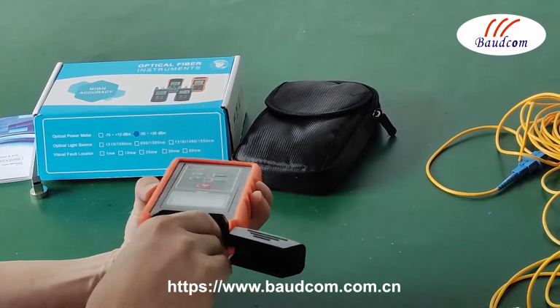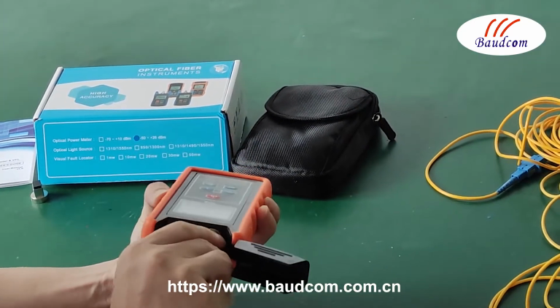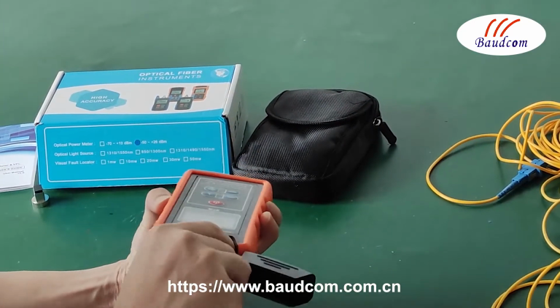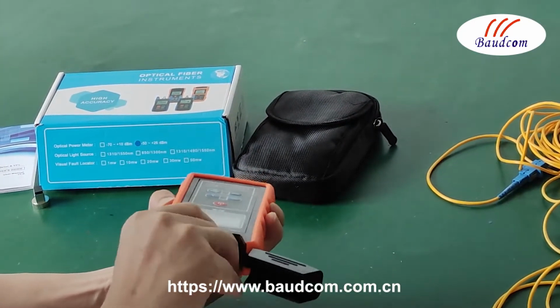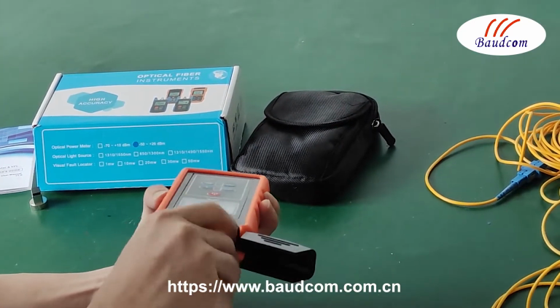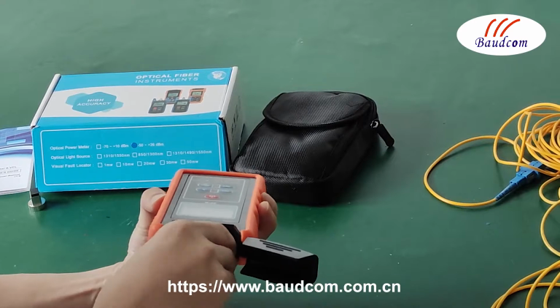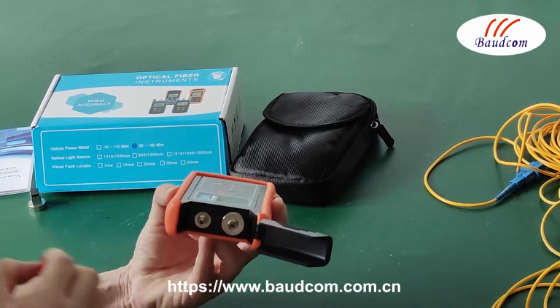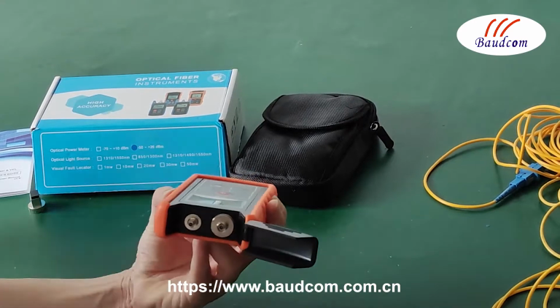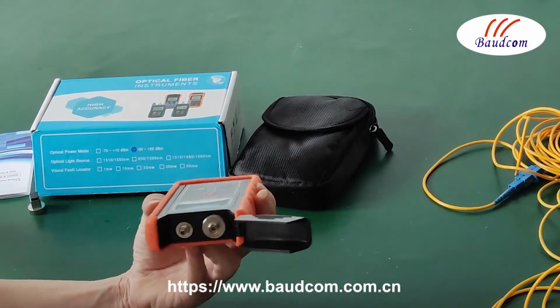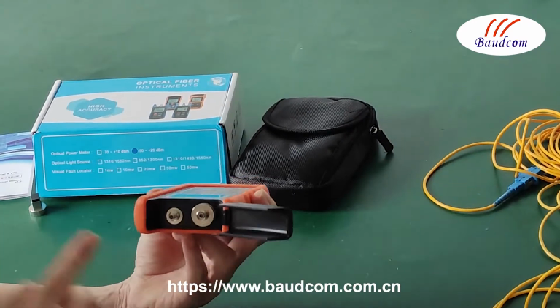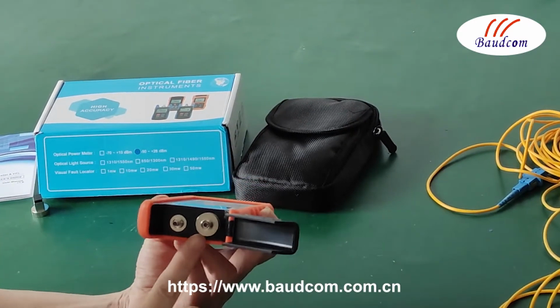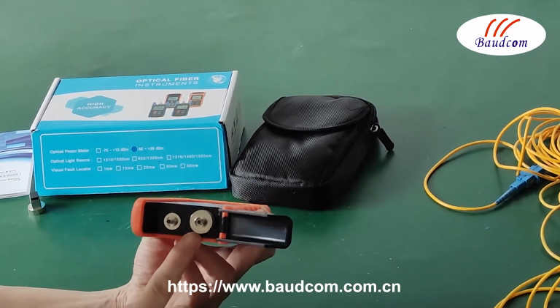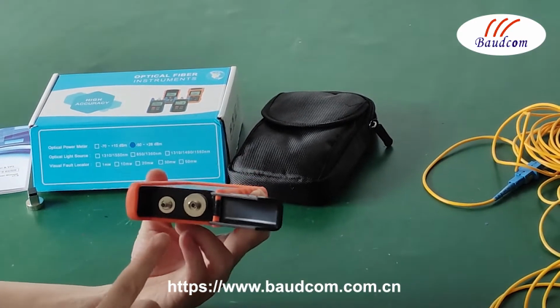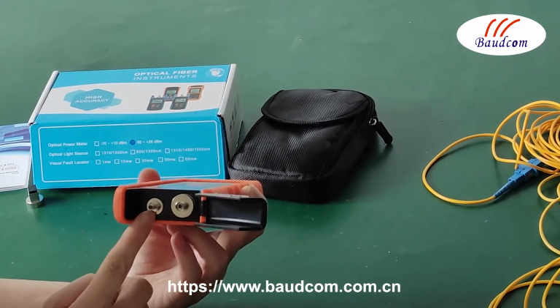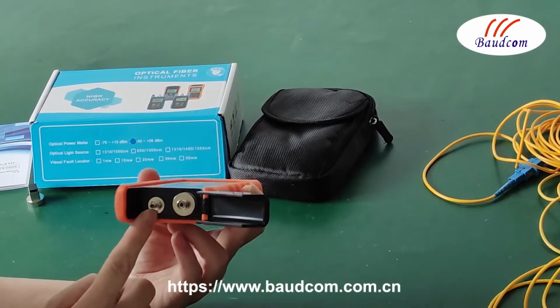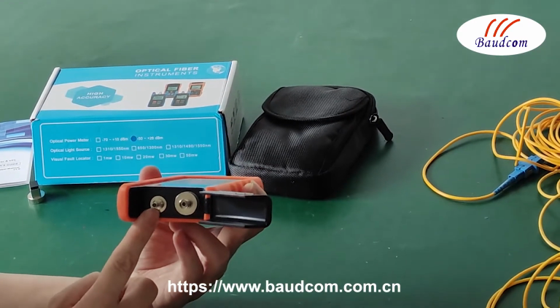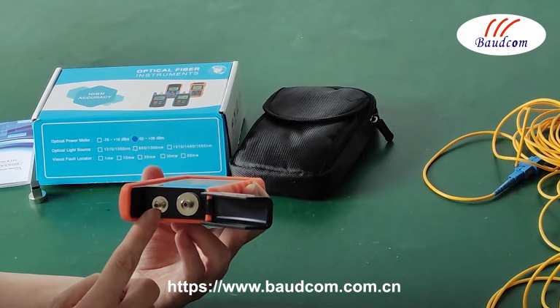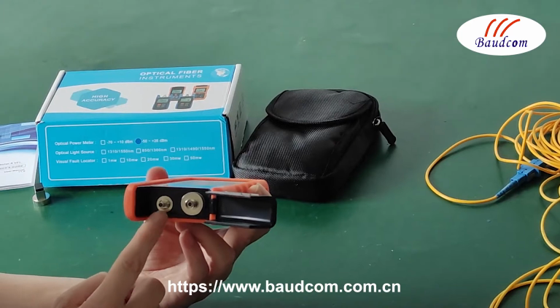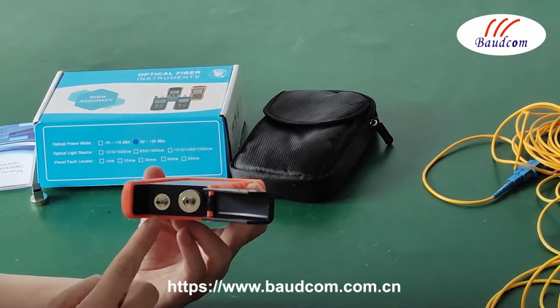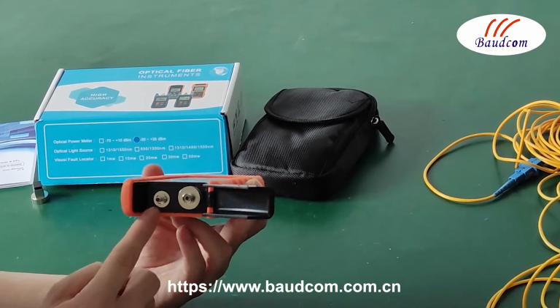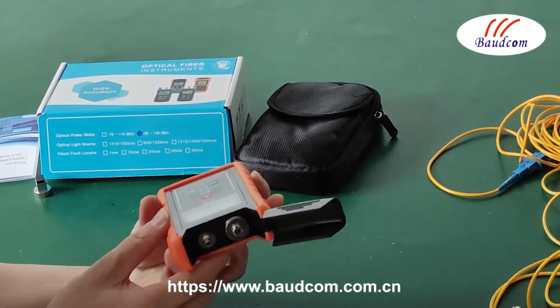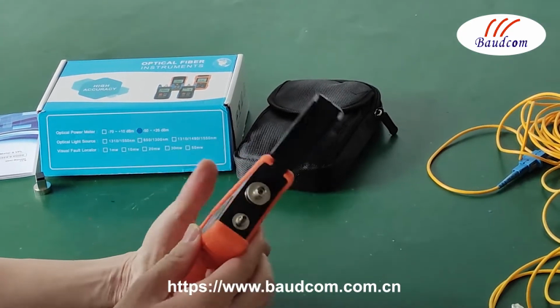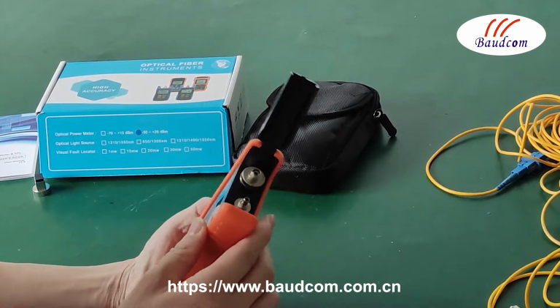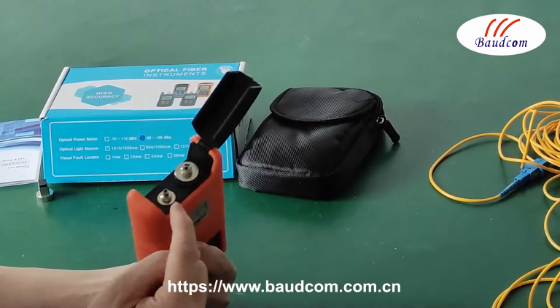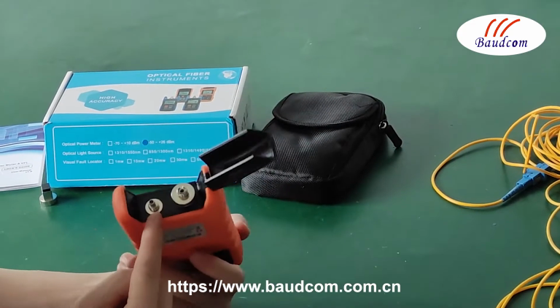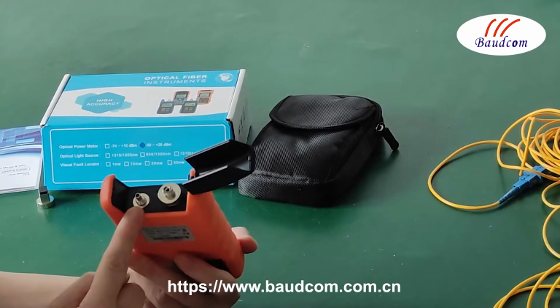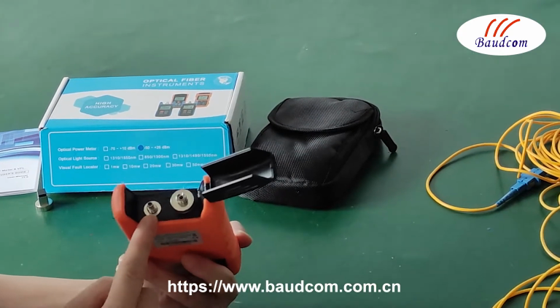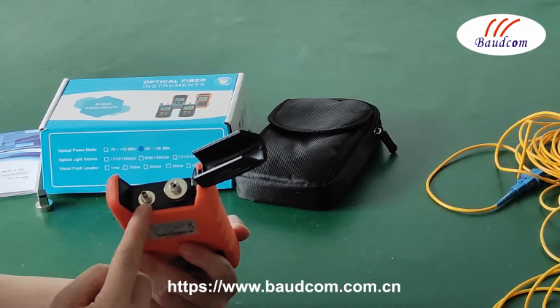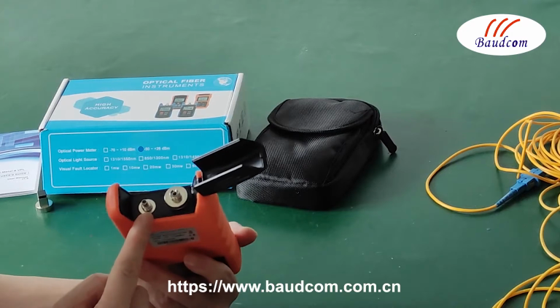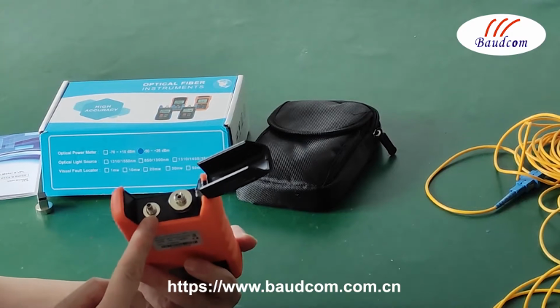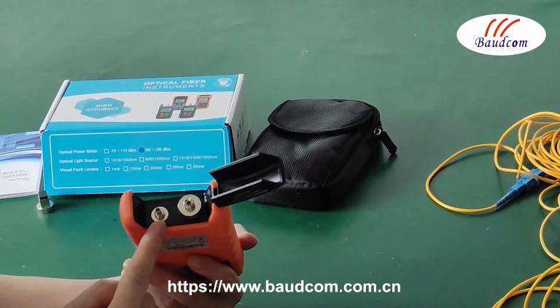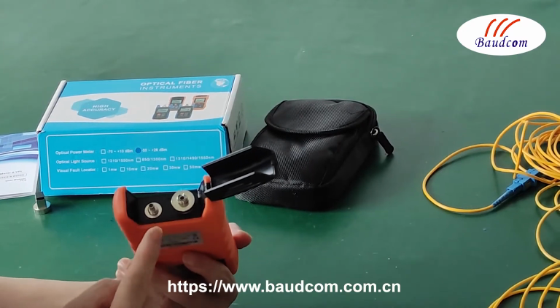This is the FC connect port. The port is for the VFL port, which is for the switch, and which is for the detector.